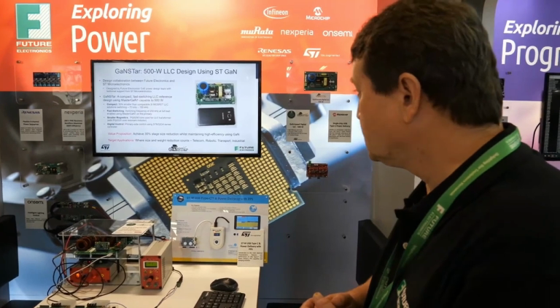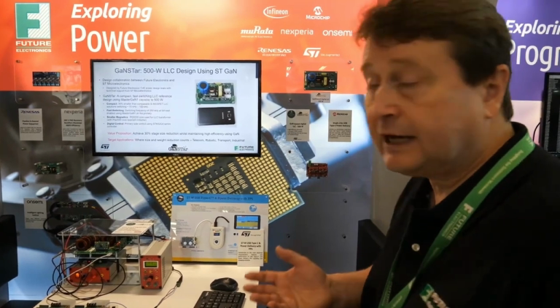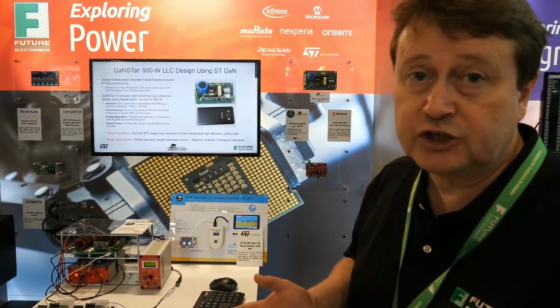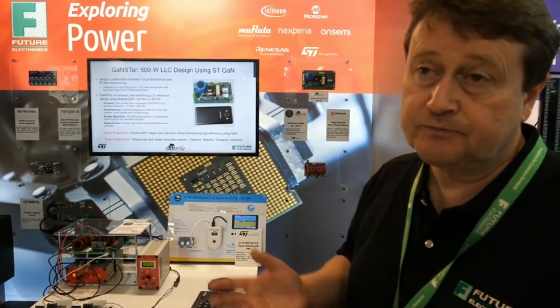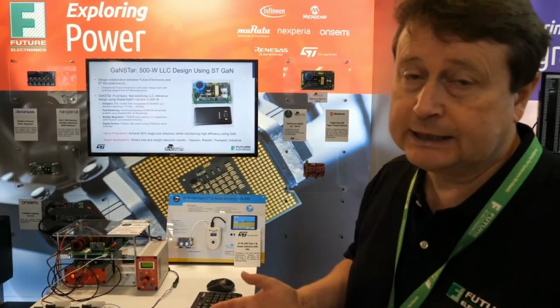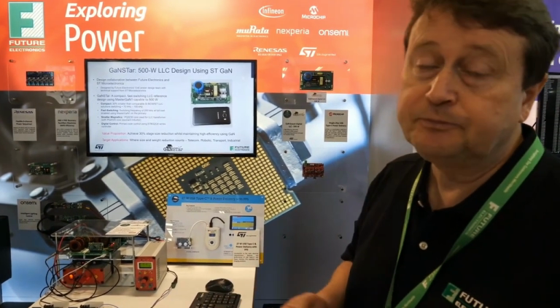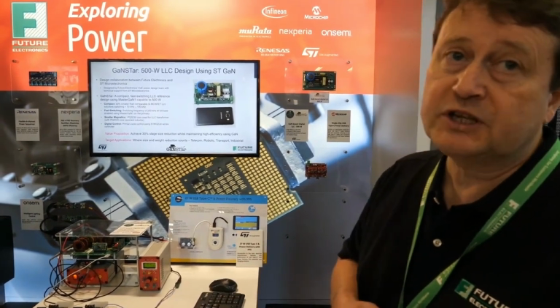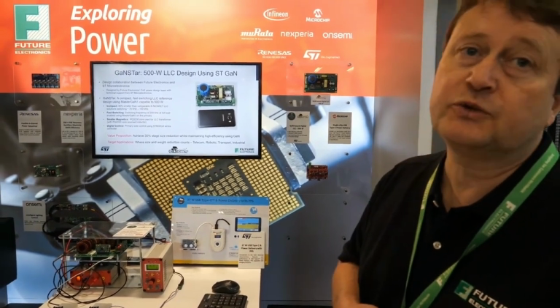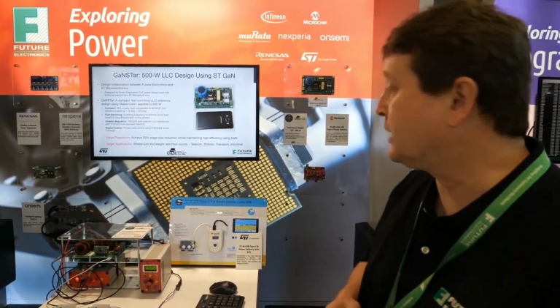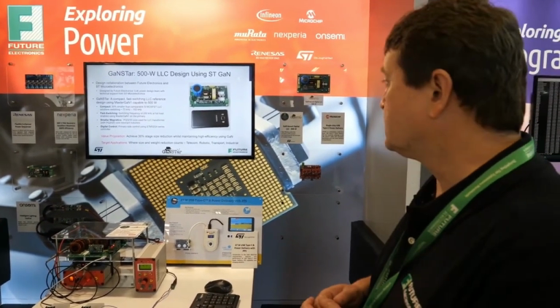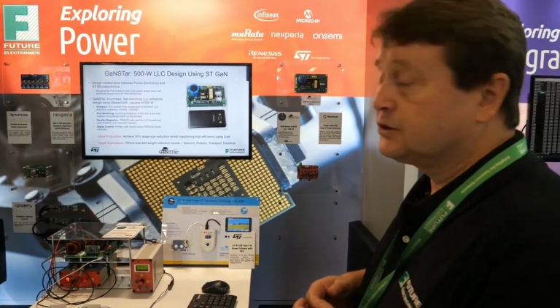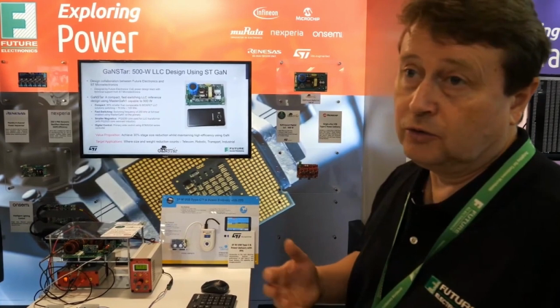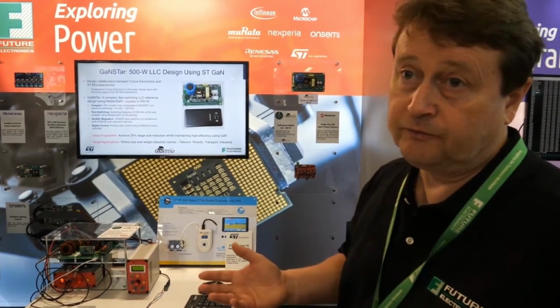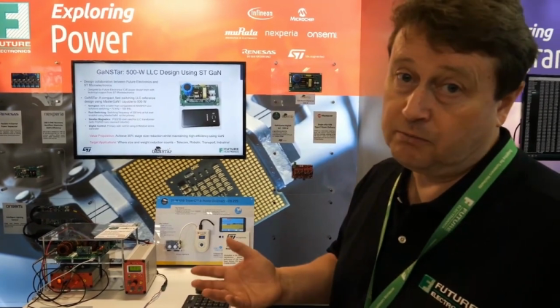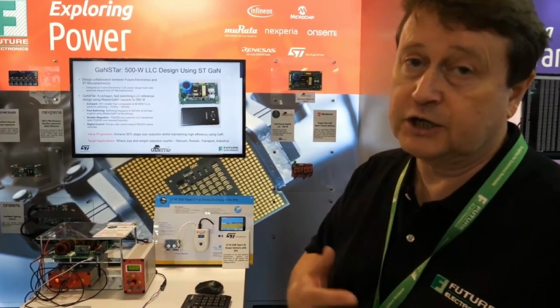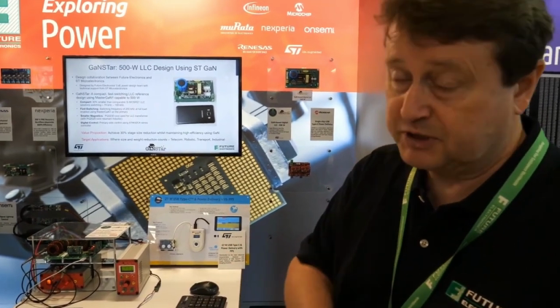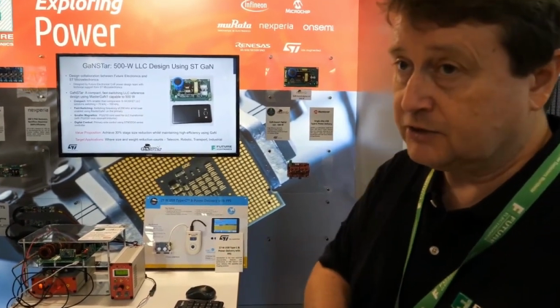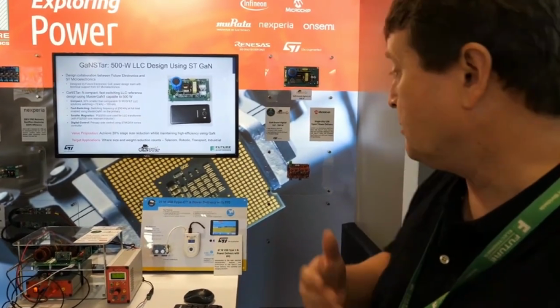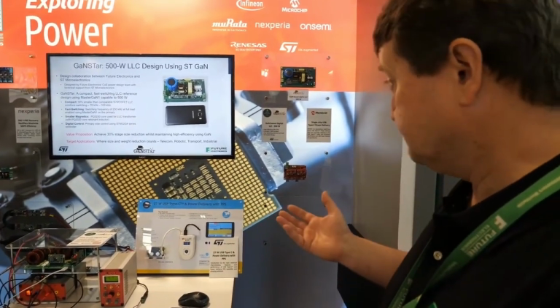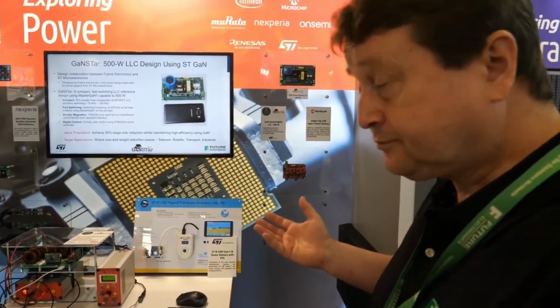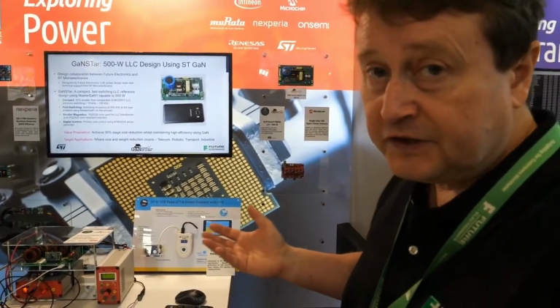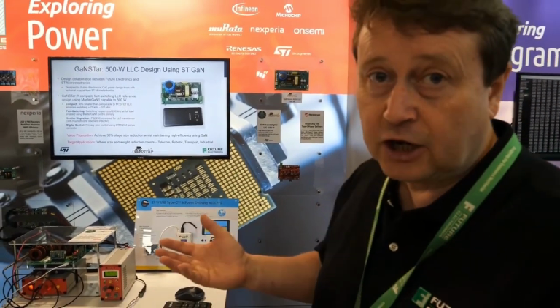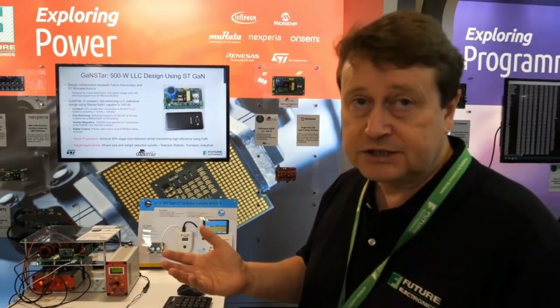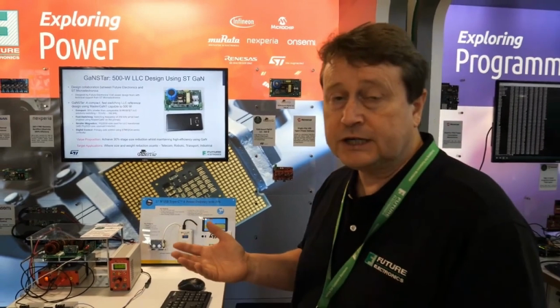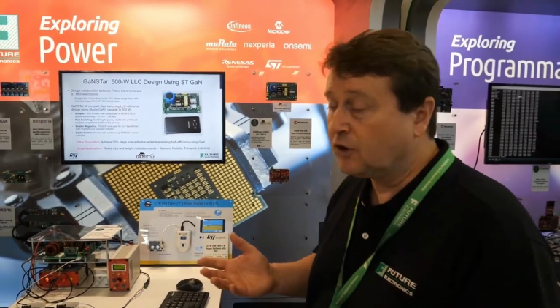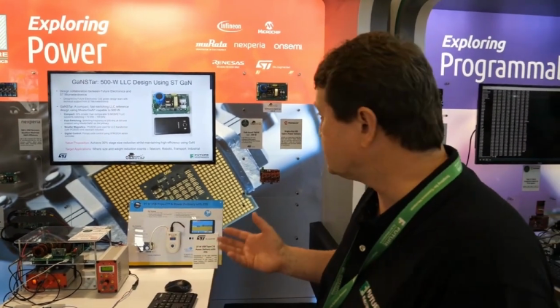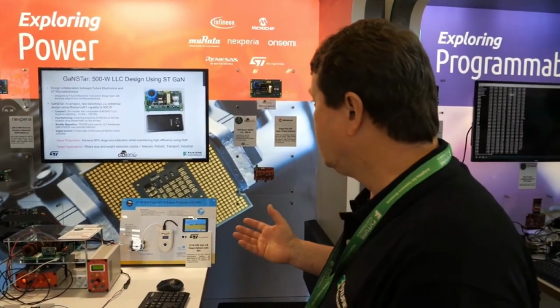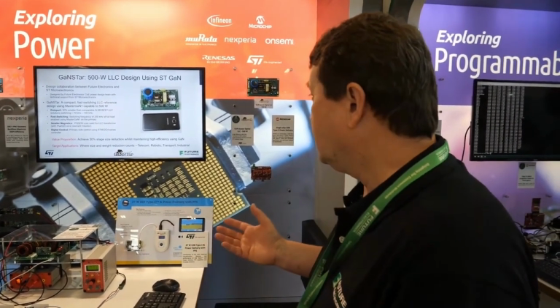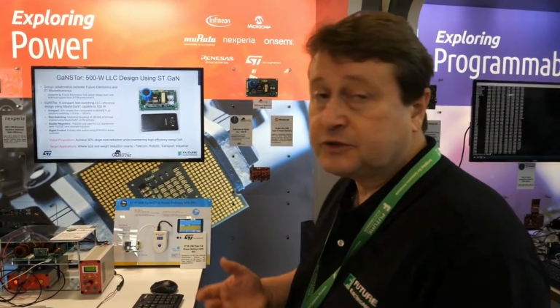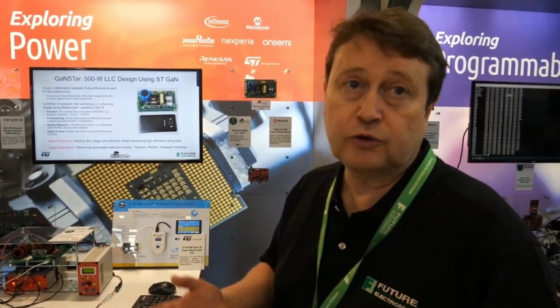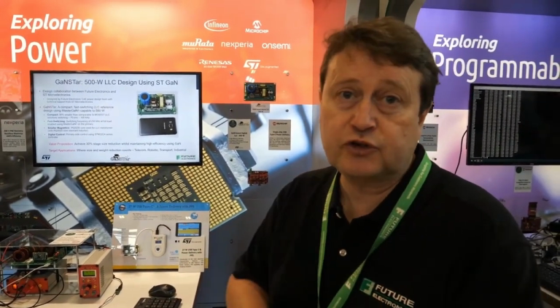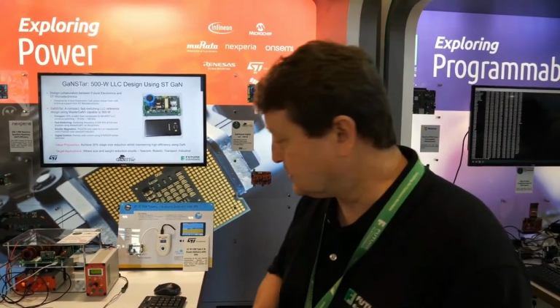Target applications are clearly where size and weight counts. From our customer perspective, that might be in the telecom market, in robotics, transport, or industrial sectors.